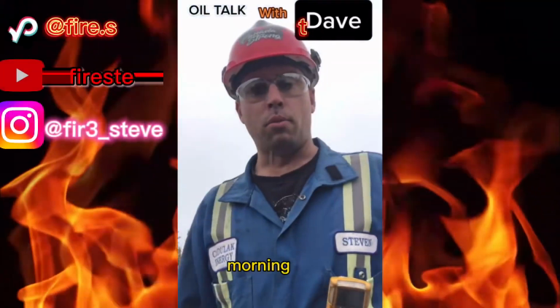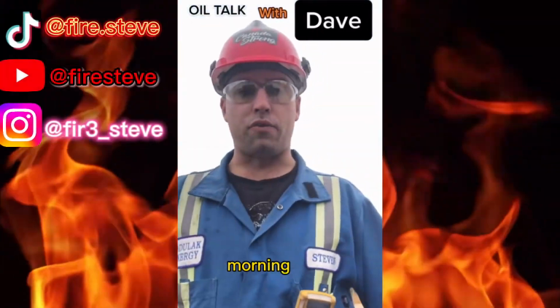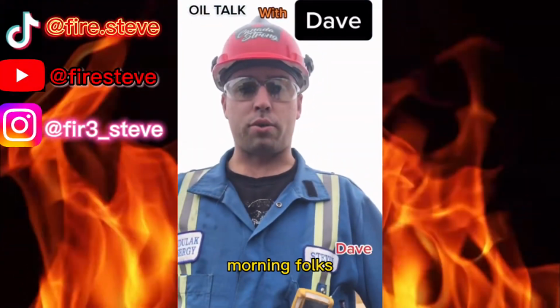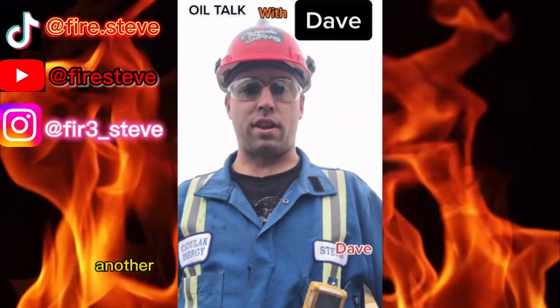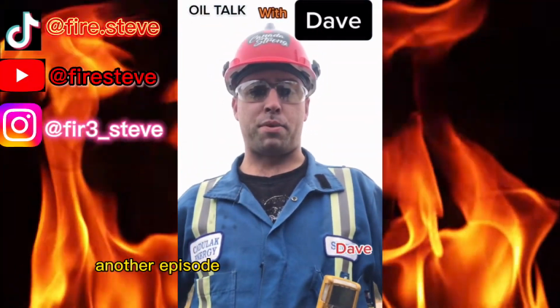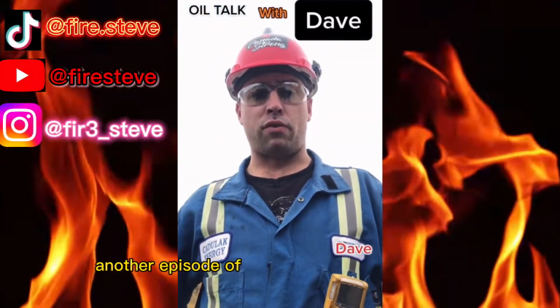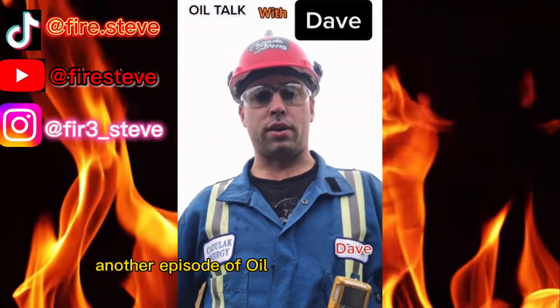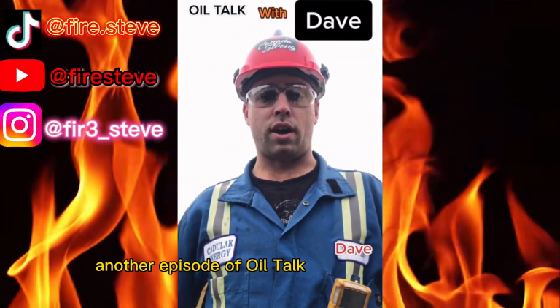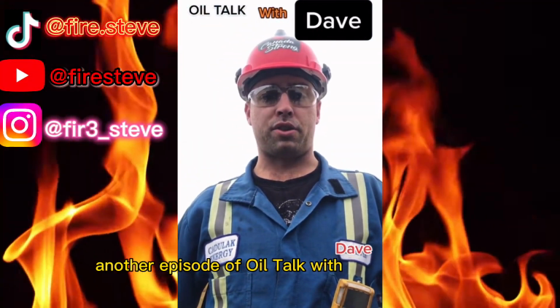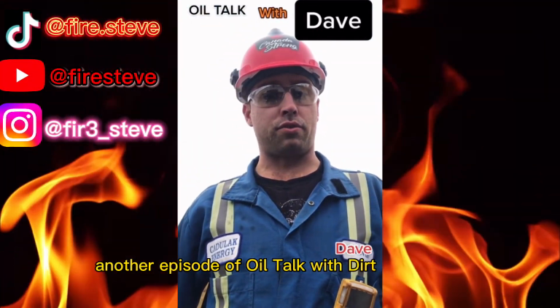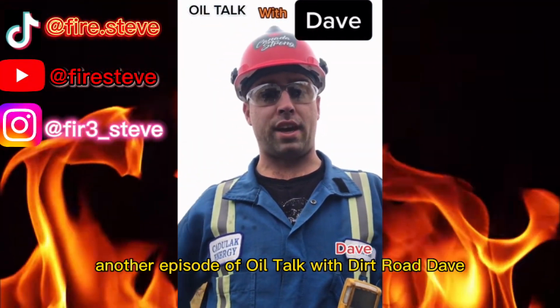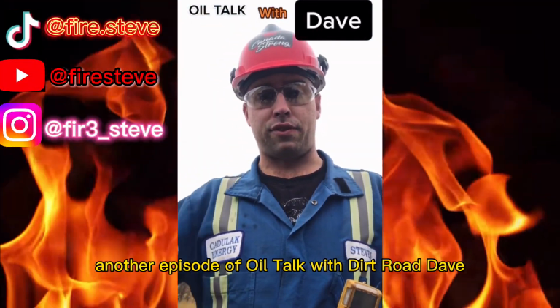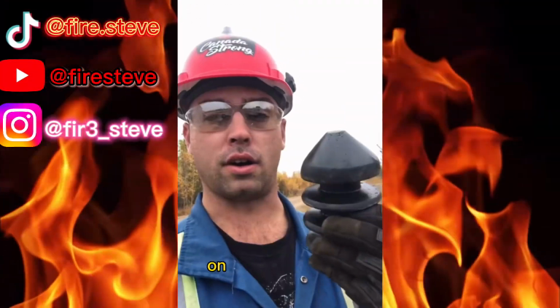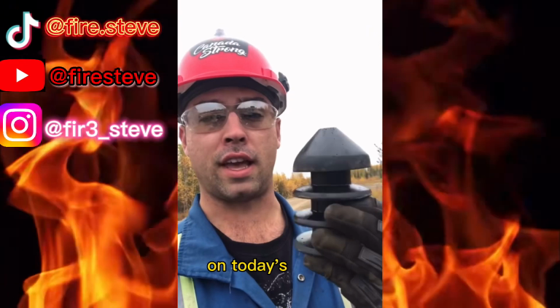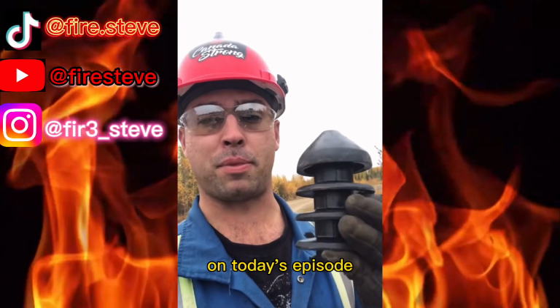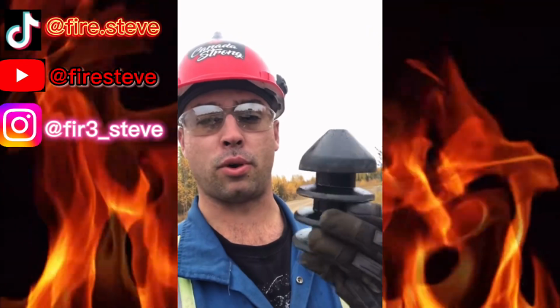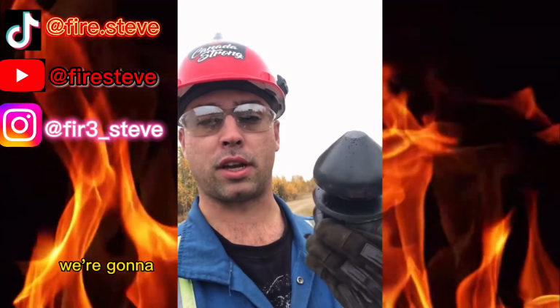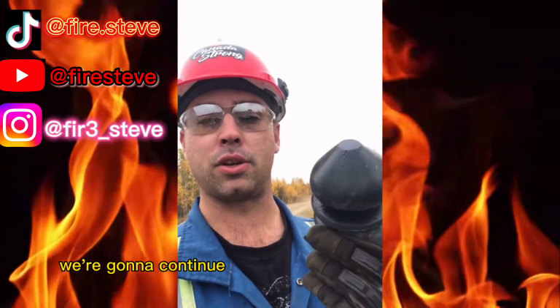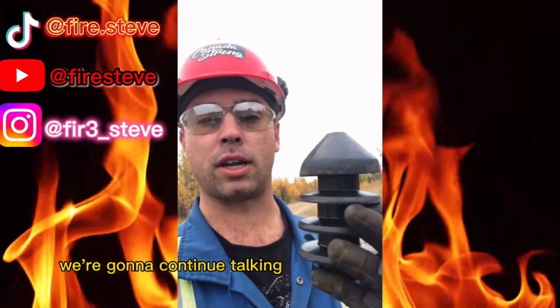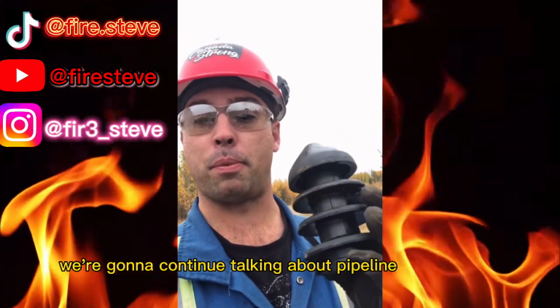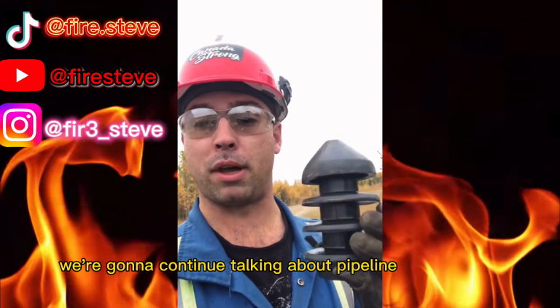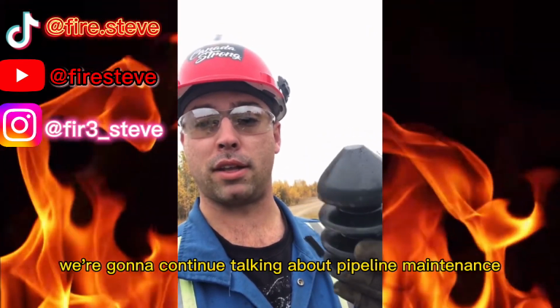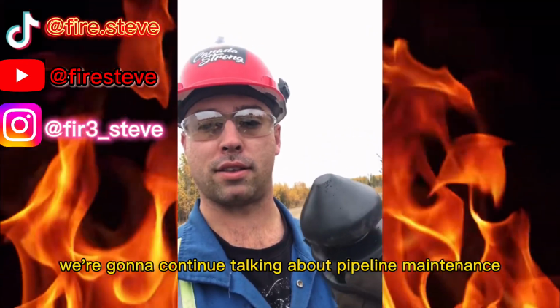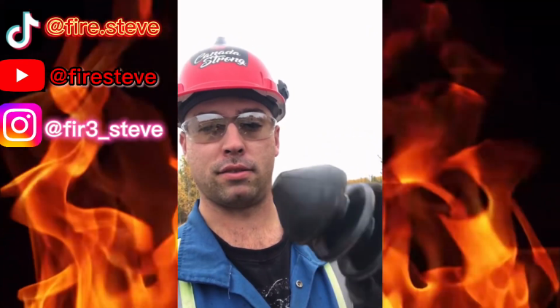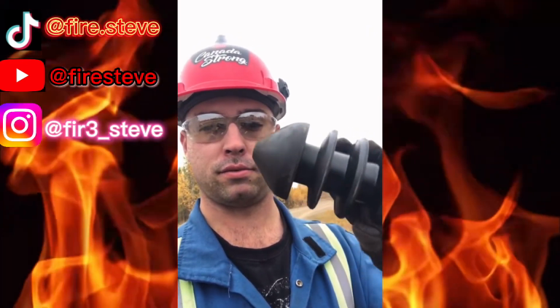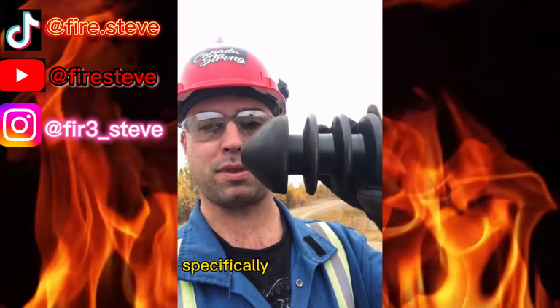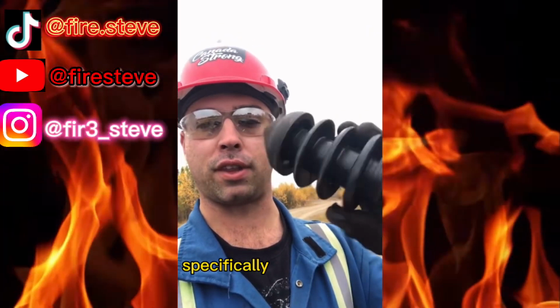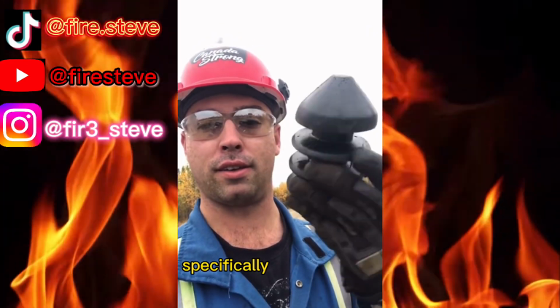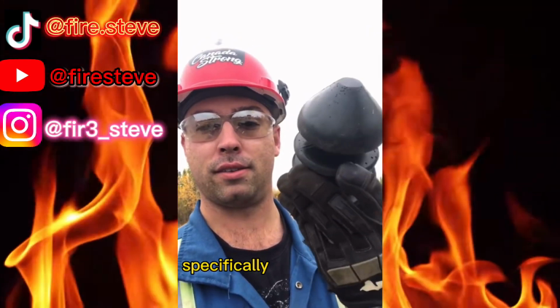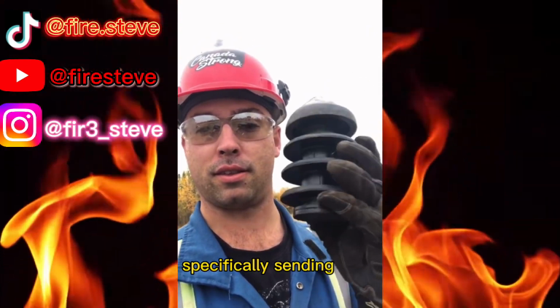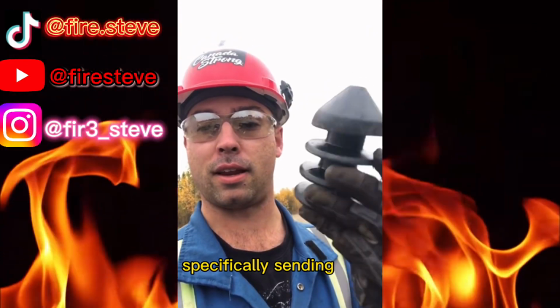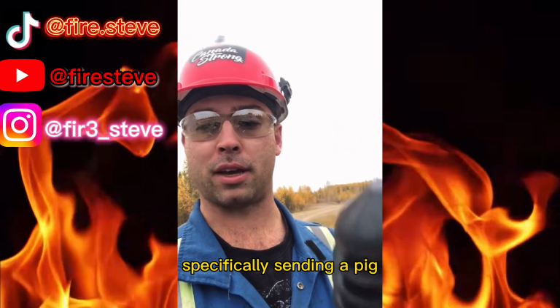Morning folks, another episode of Oil Talk with Dirt Road Dave. On today's episode we're going to continue talking about pipeline maintenance, specifically sending a pig.